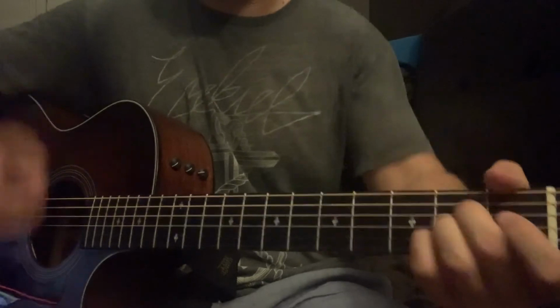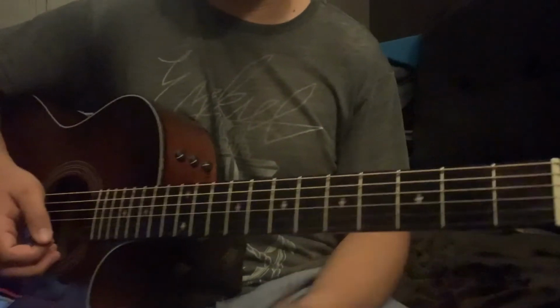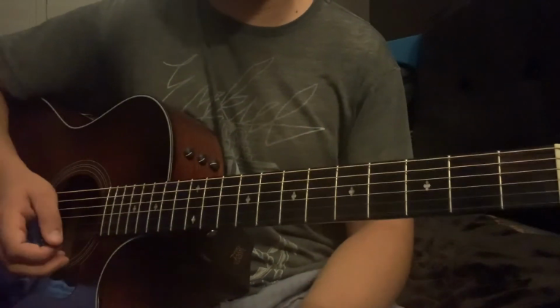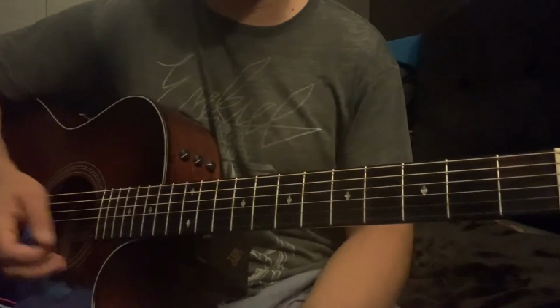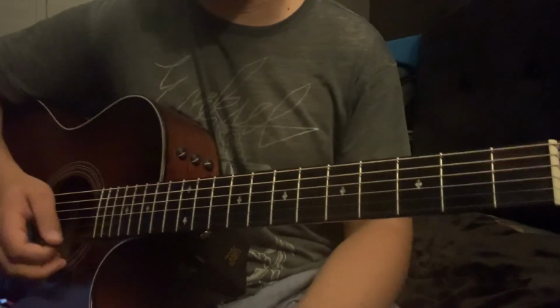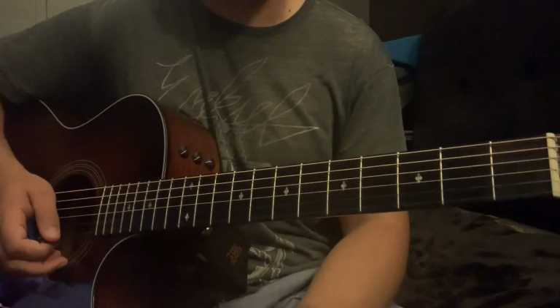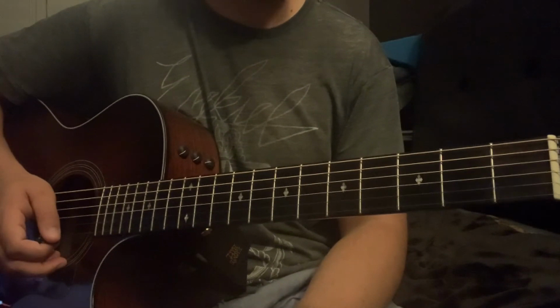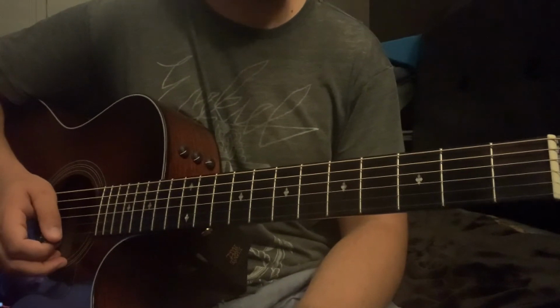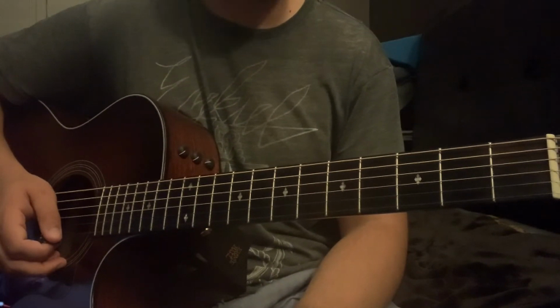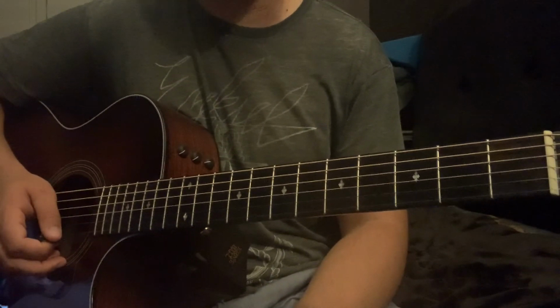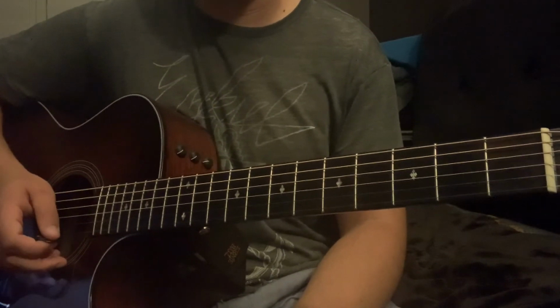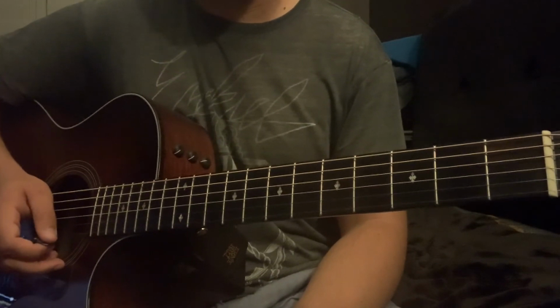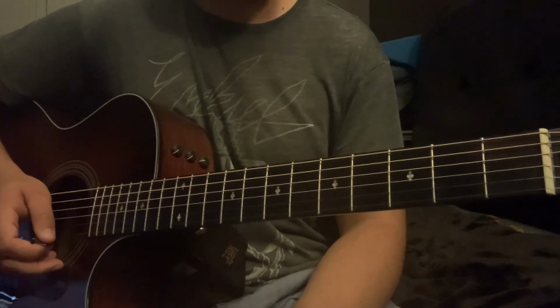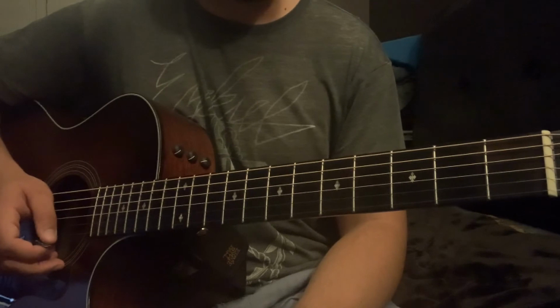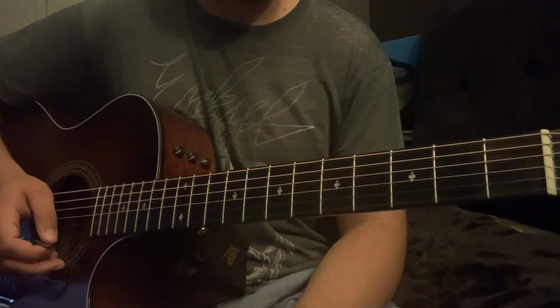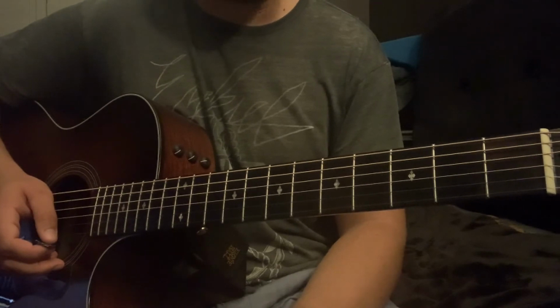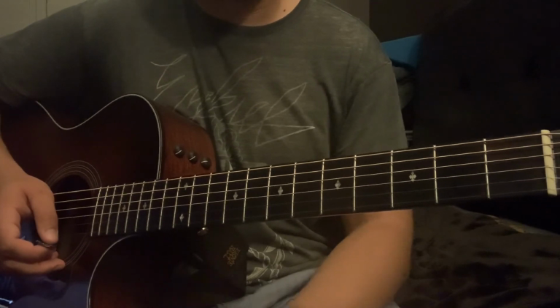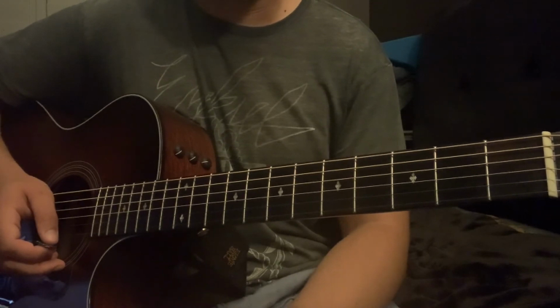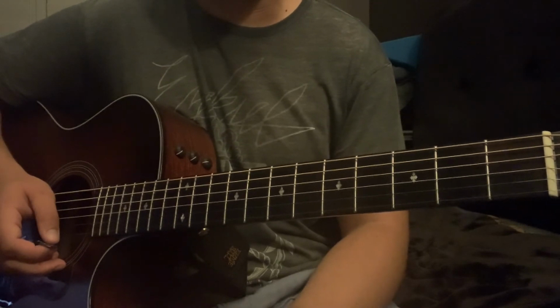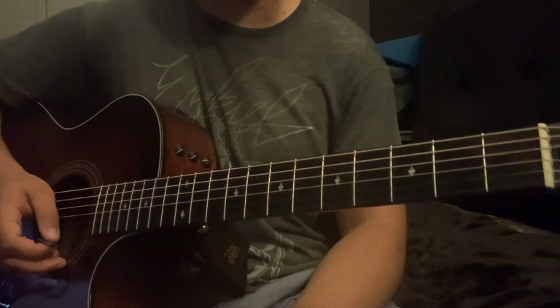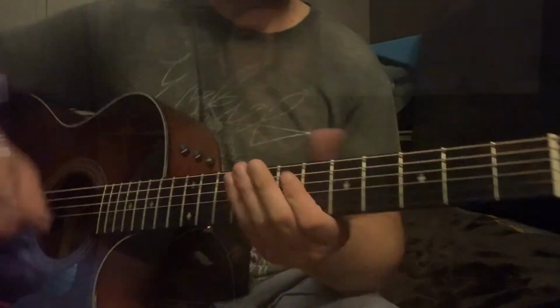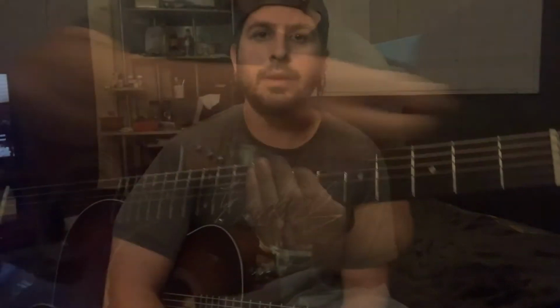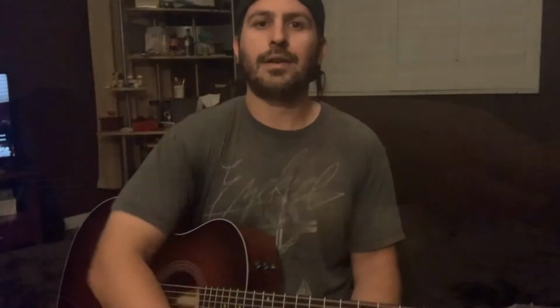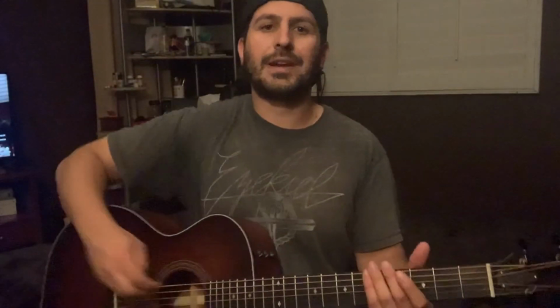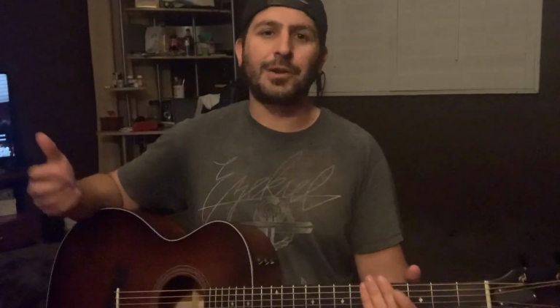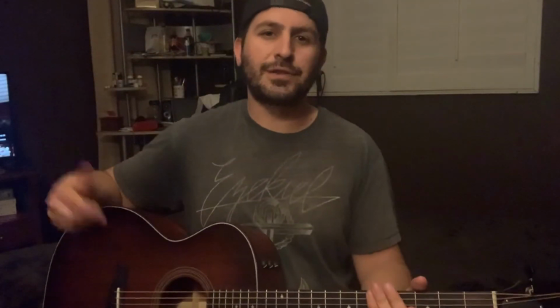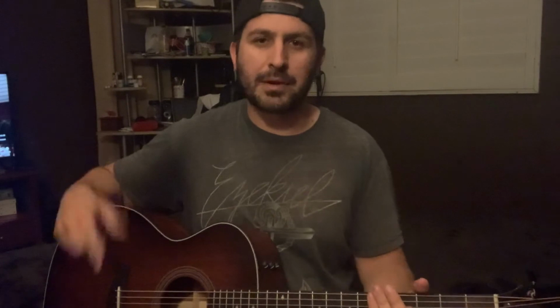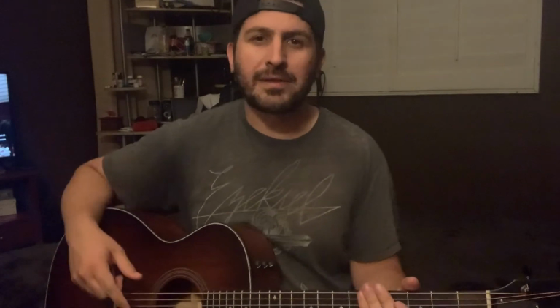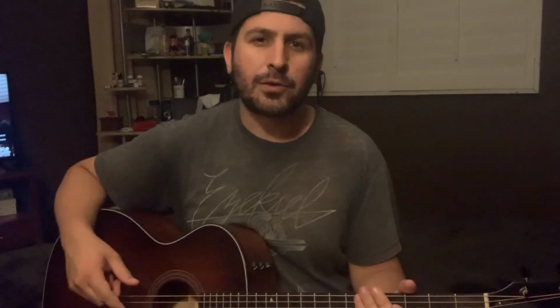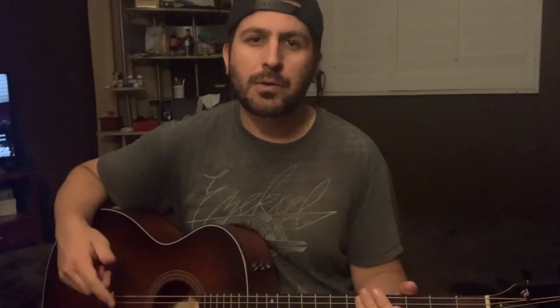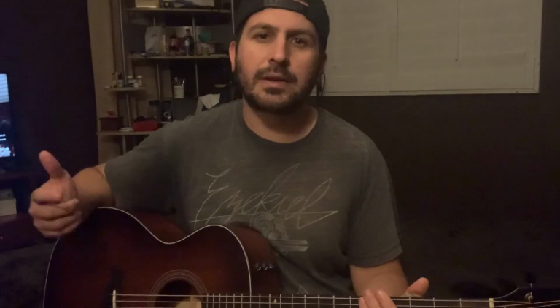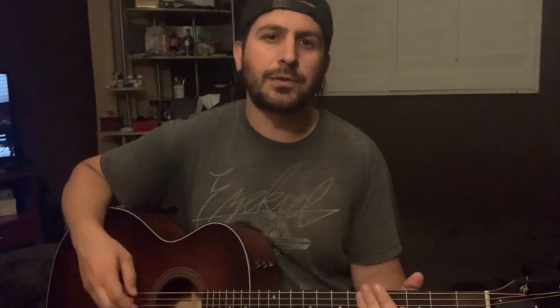And that's all there is to it, guys. Just repeat between the verse and the chorus chords. Yeah, get at it! If you guys have any questions, drop them in the comments. I'll get to them. Any requests, I'll get to those as well.